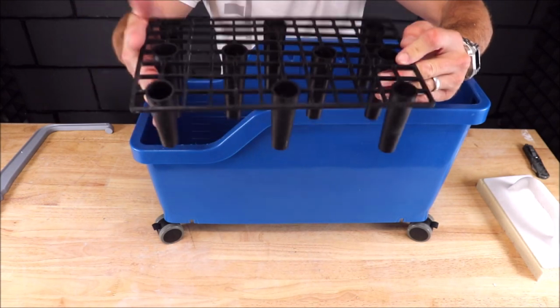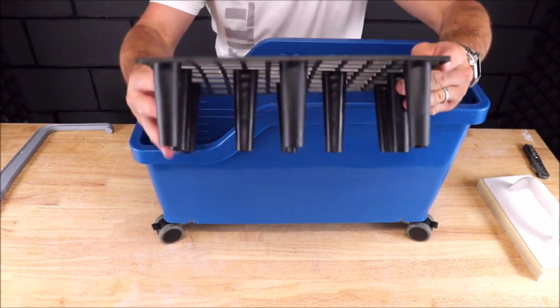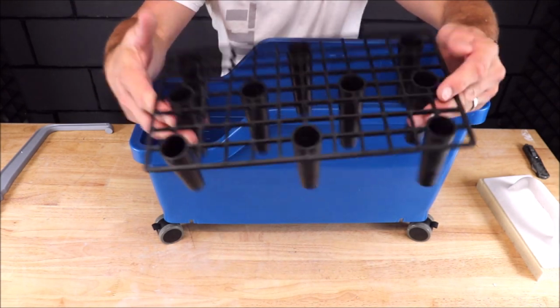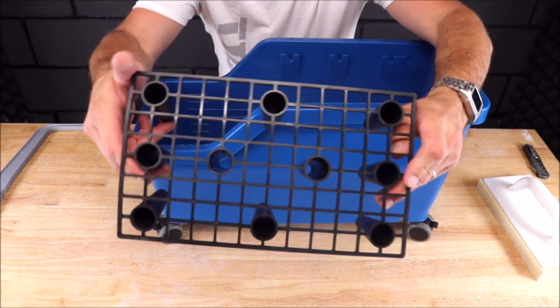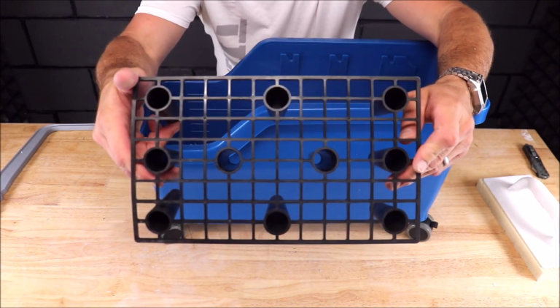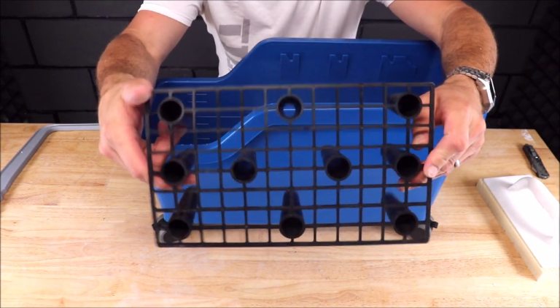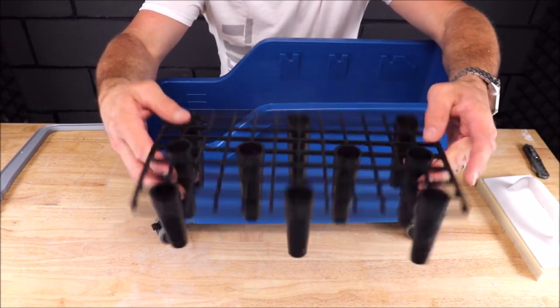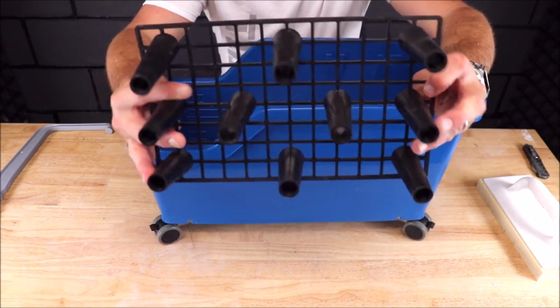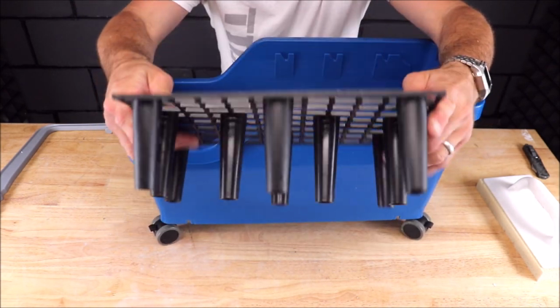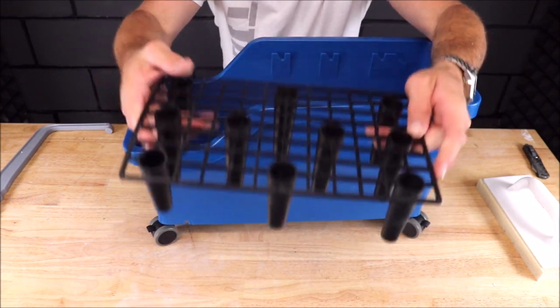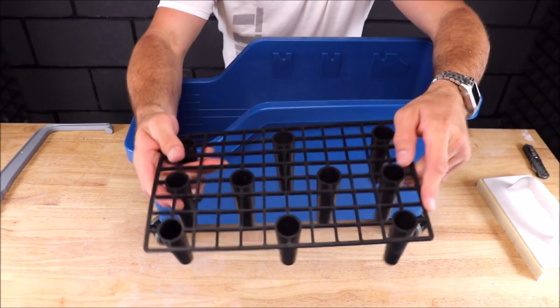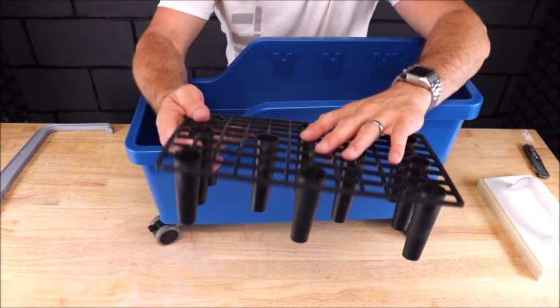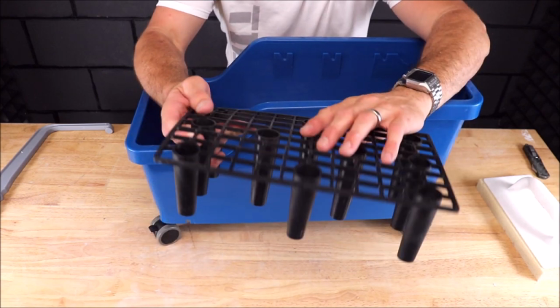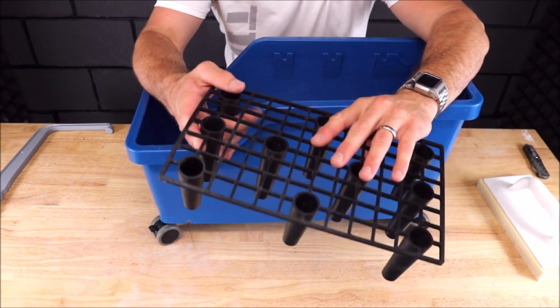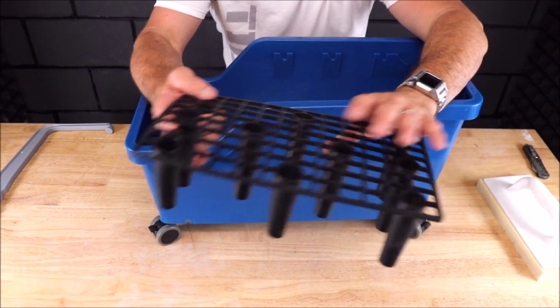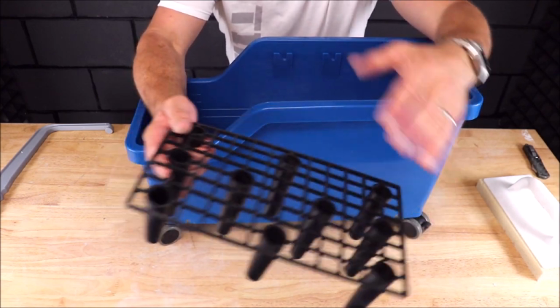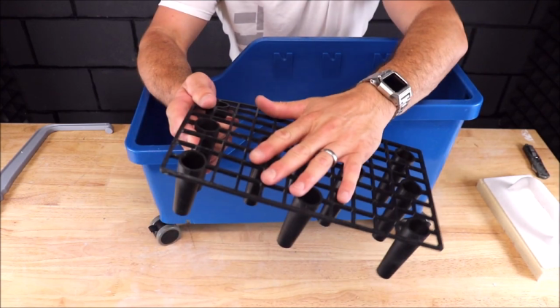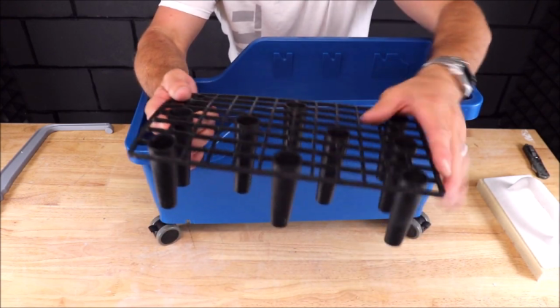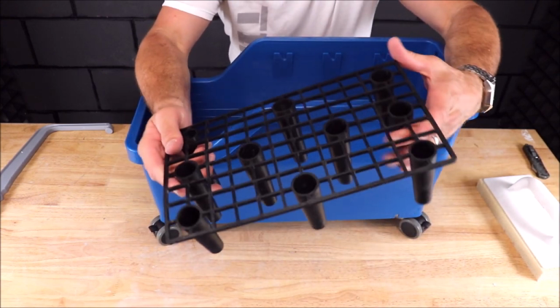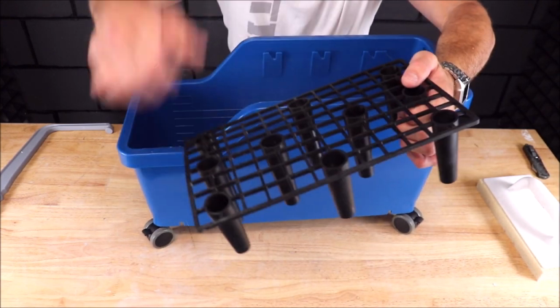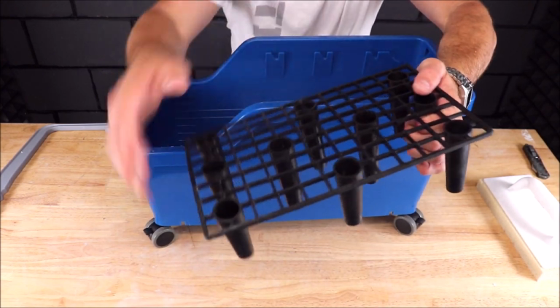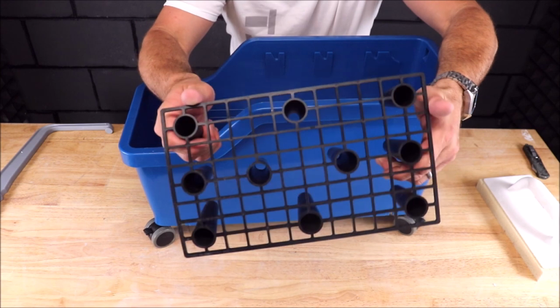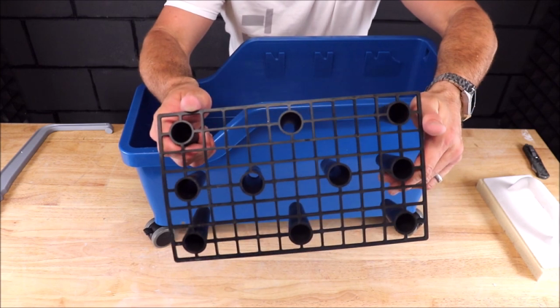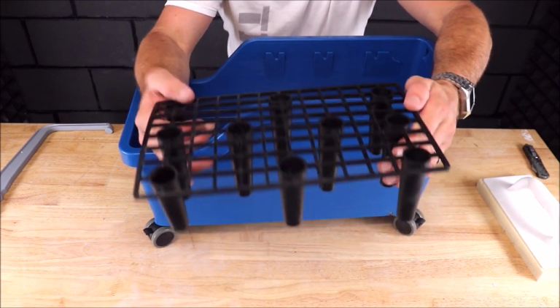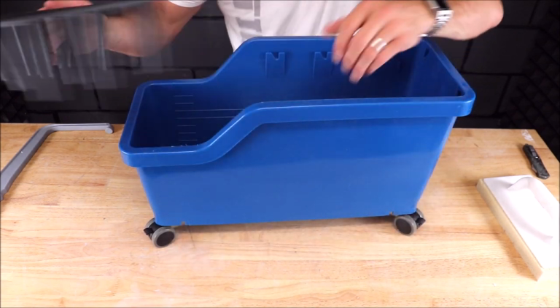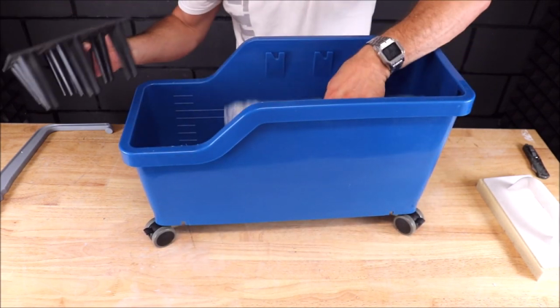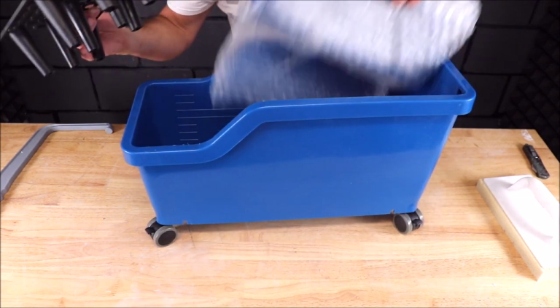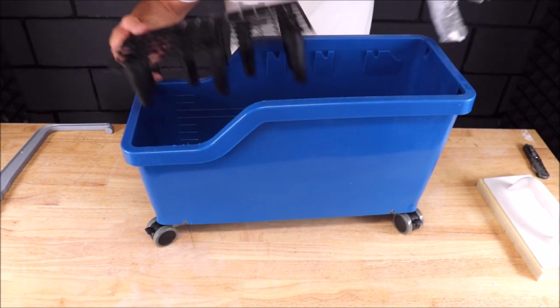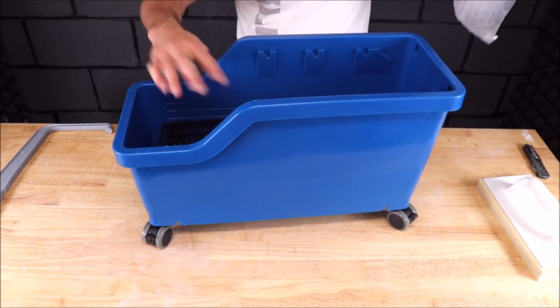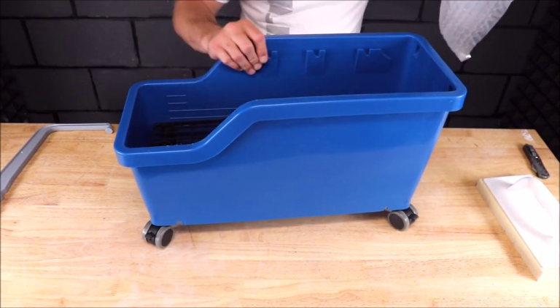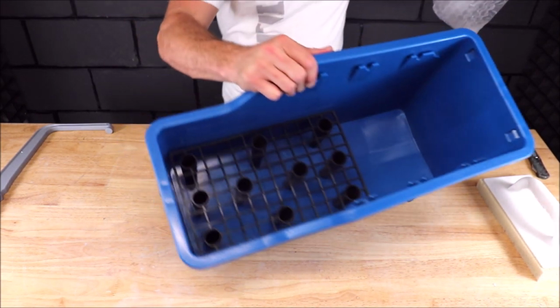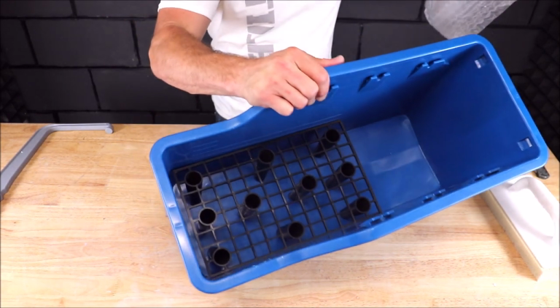This must be the rack system. You leave this inside the bucket and set your sponge on here to press in and absorb water.